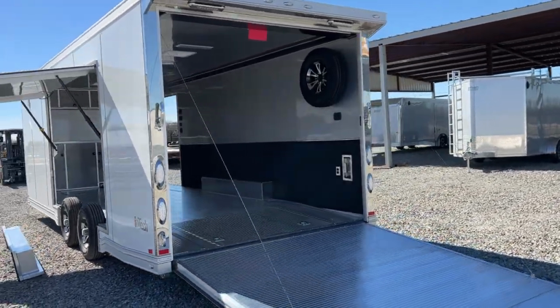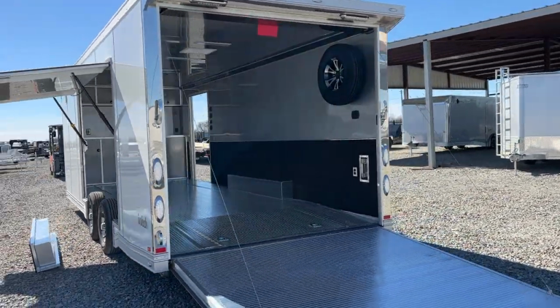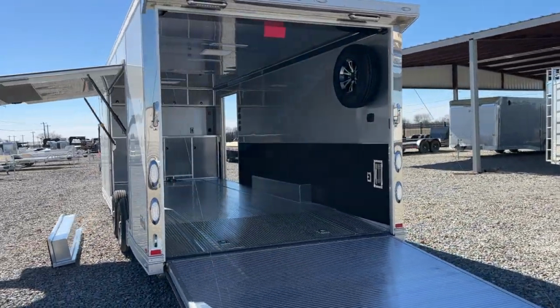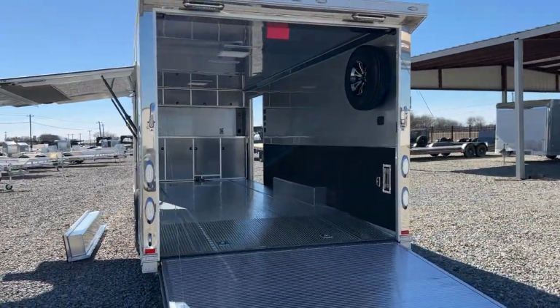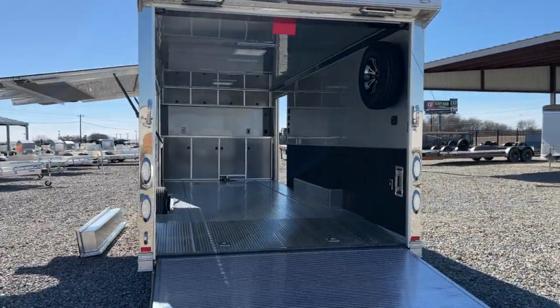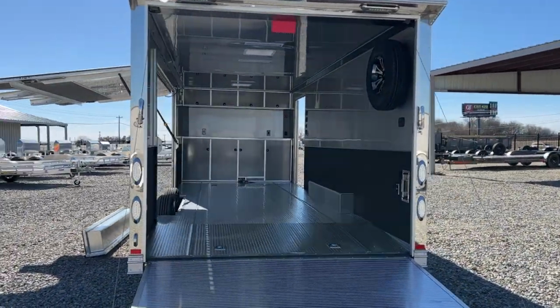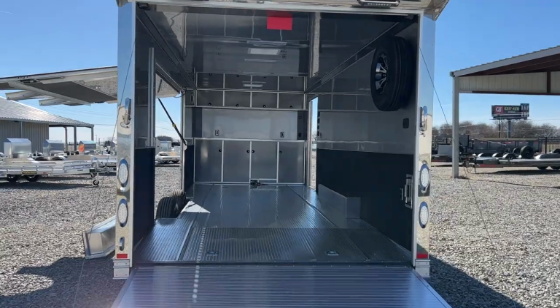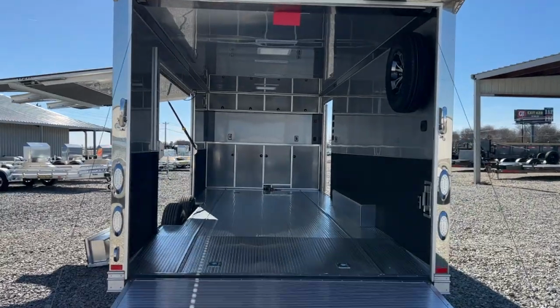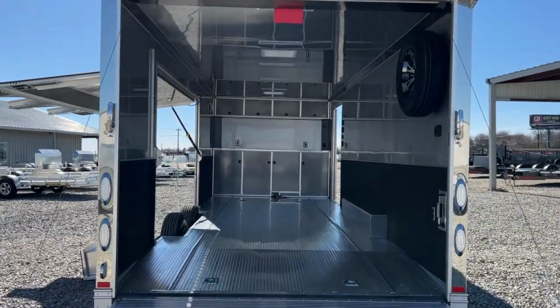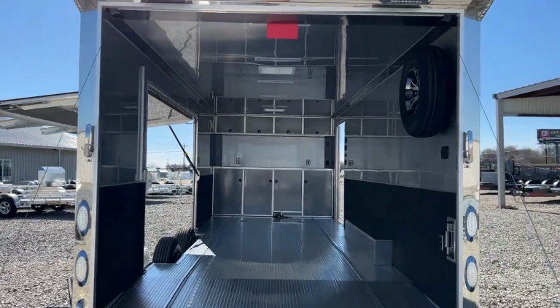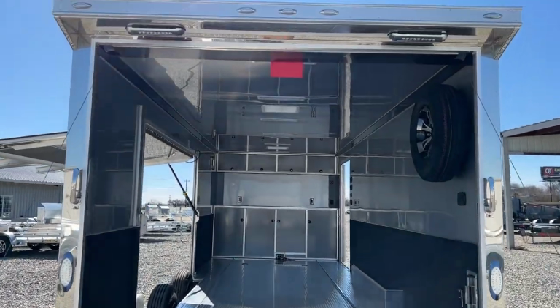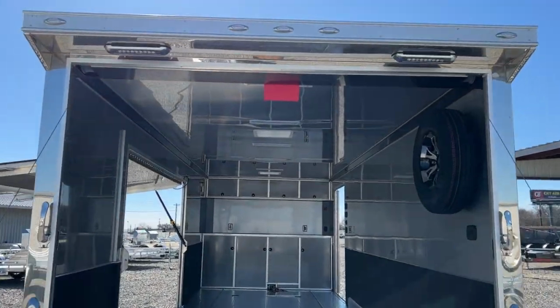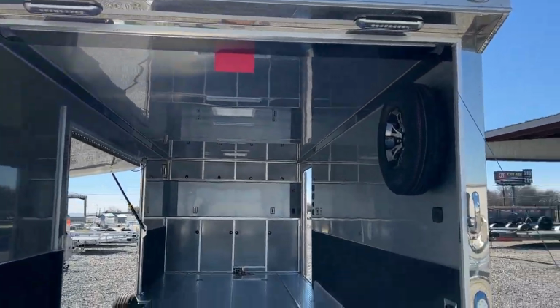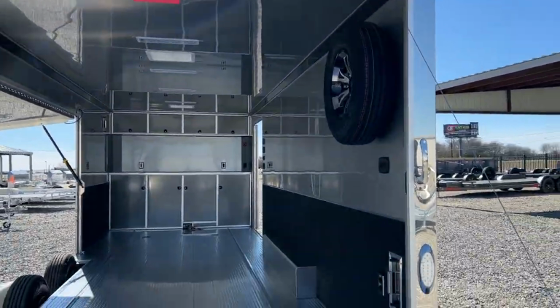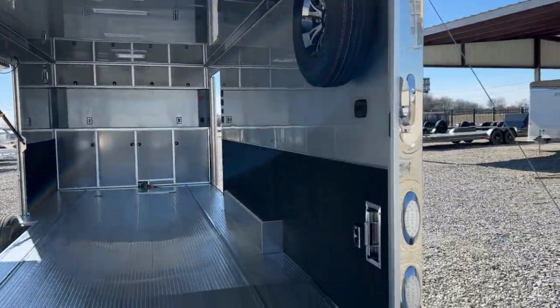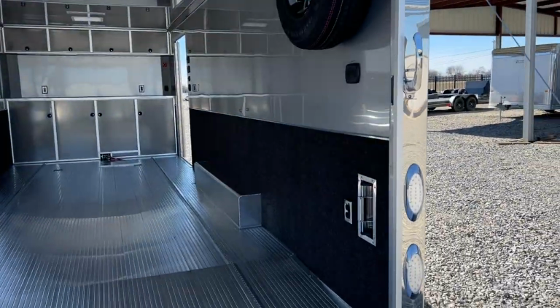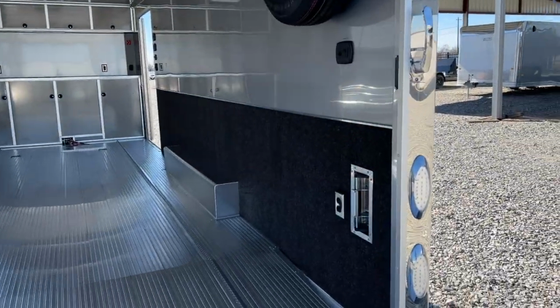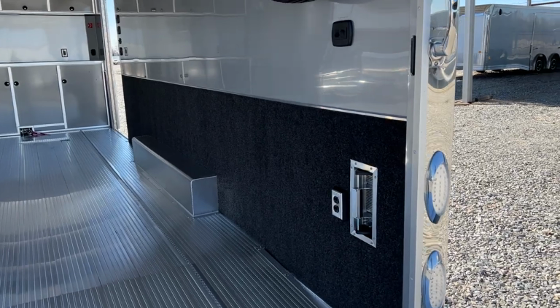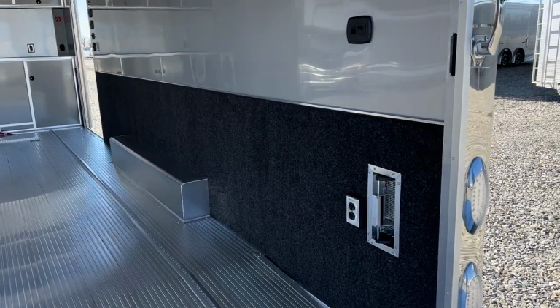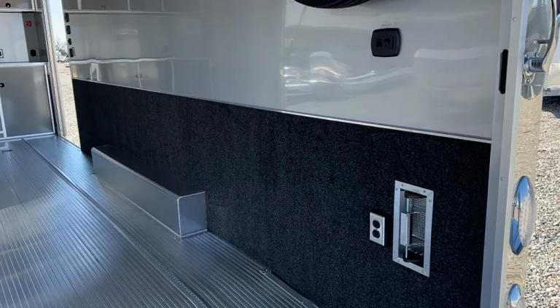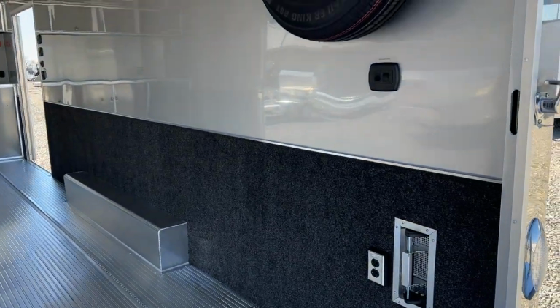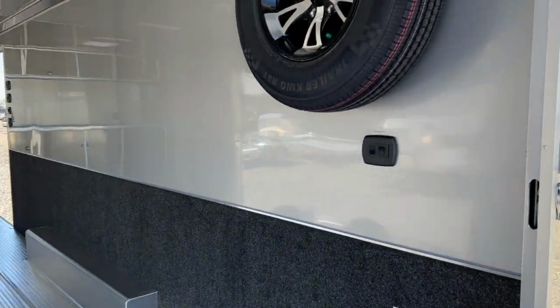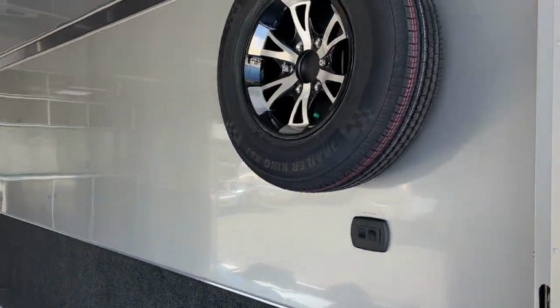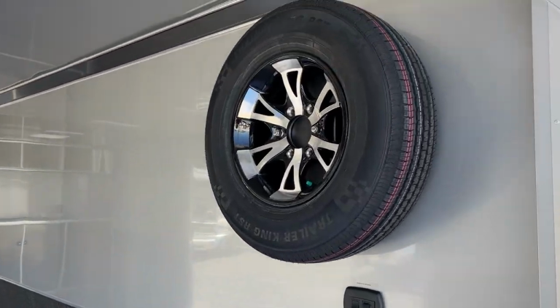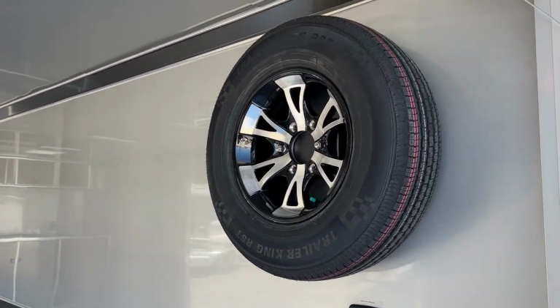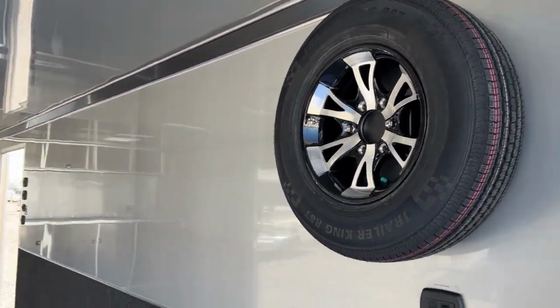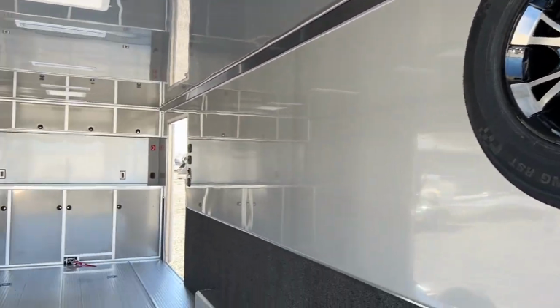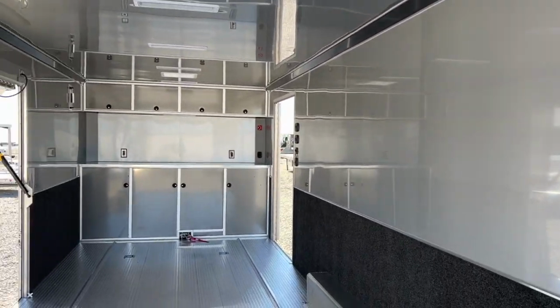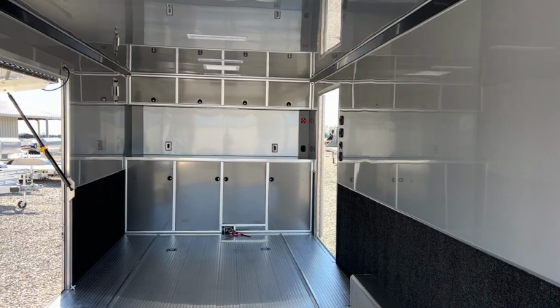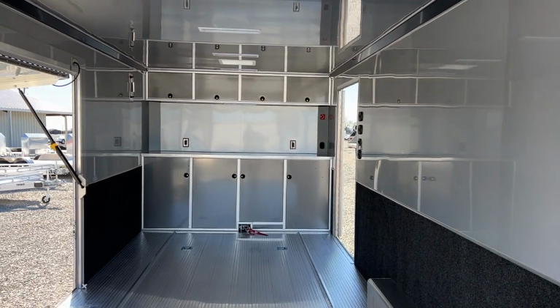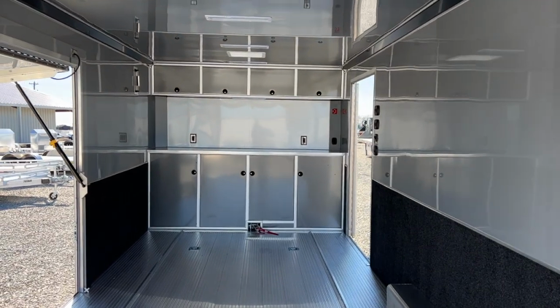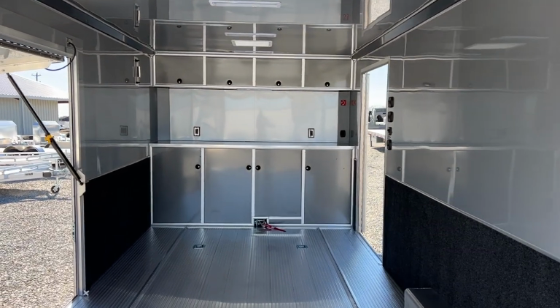This trailer is just totally loaded out with some killer features. The fit and finish on Intechs is like none other. Carpeted walls to protect your doors when you're opening, a matching spare, and lovely cabinetry.